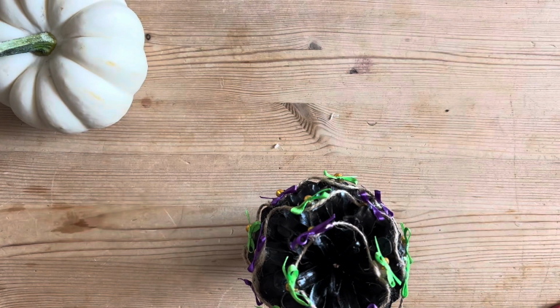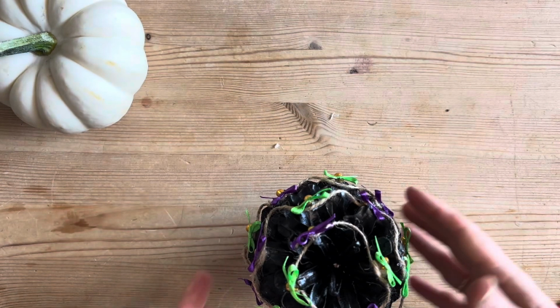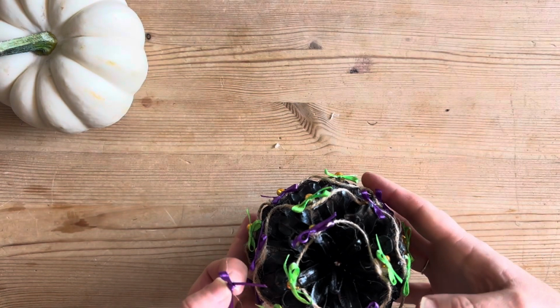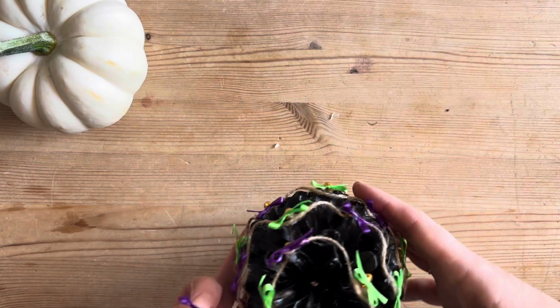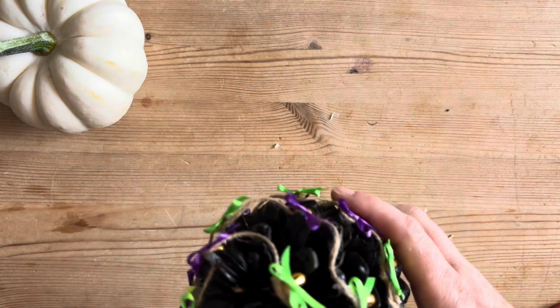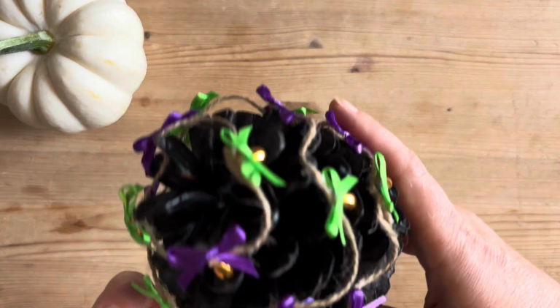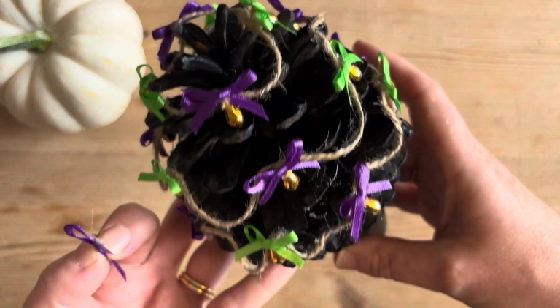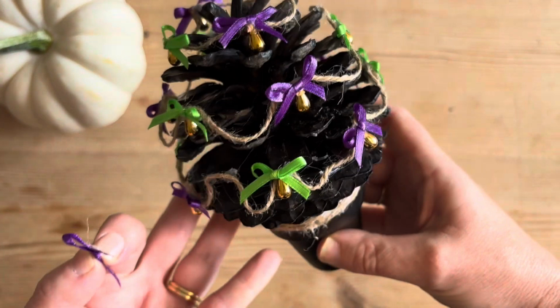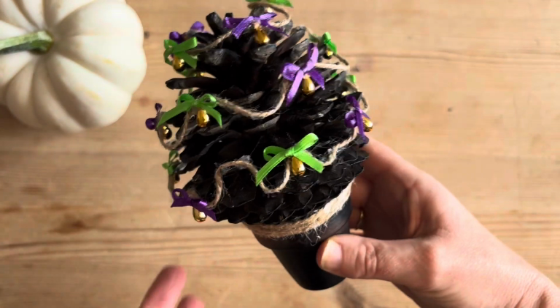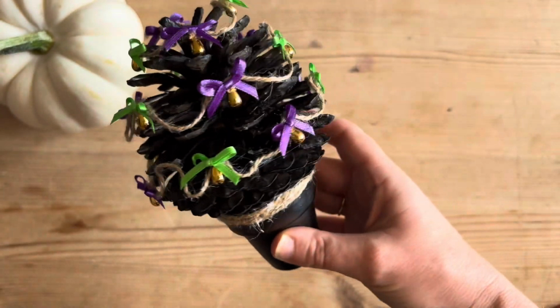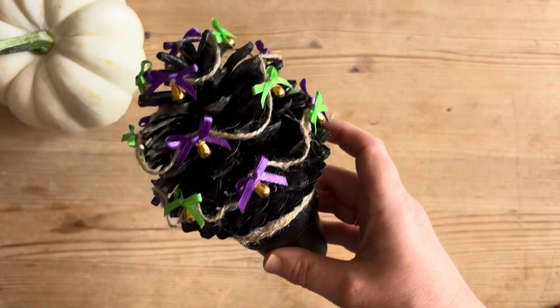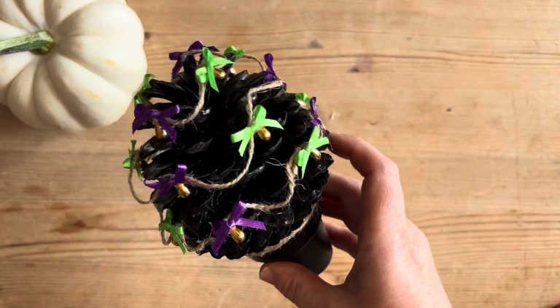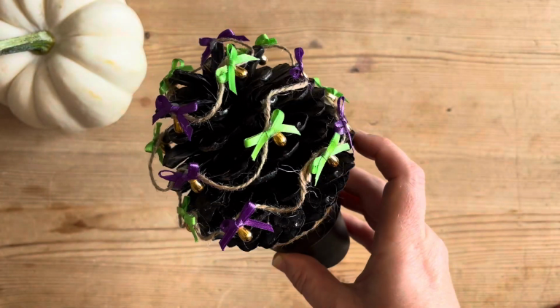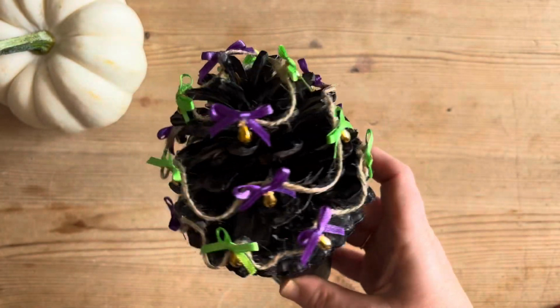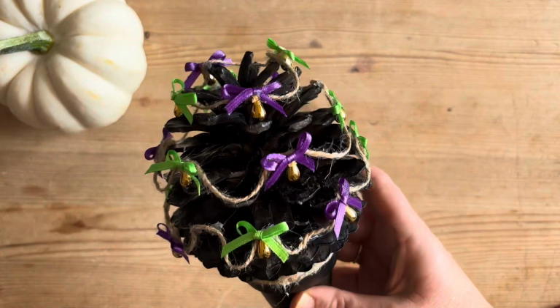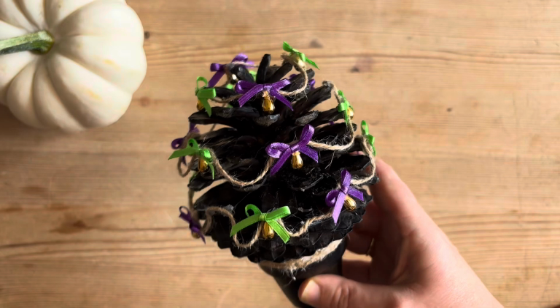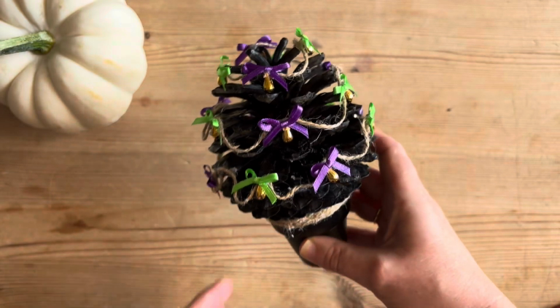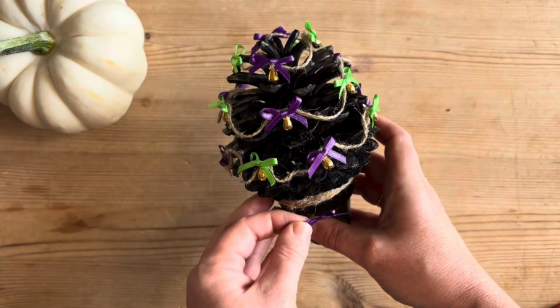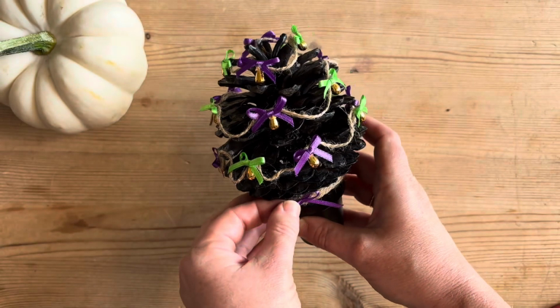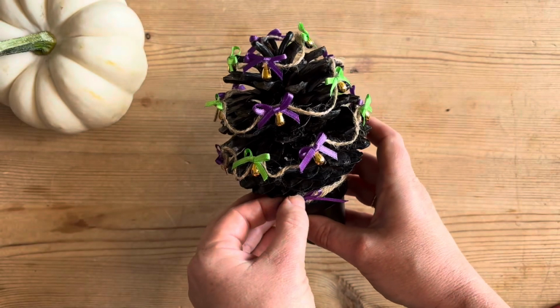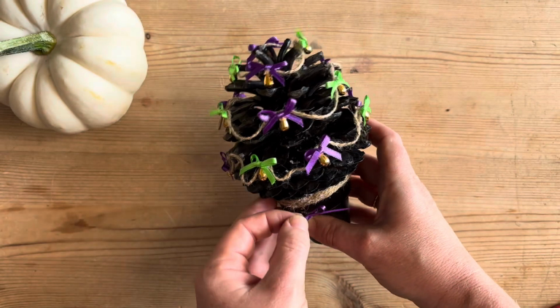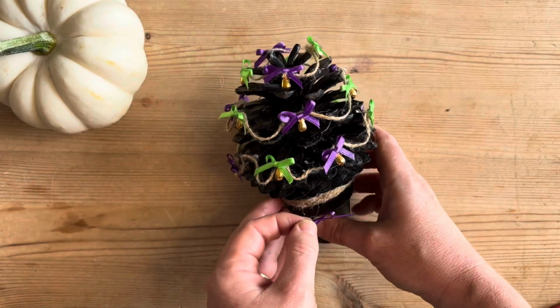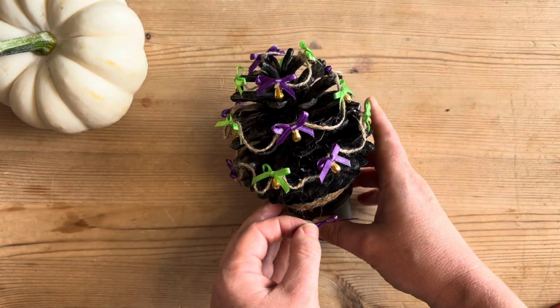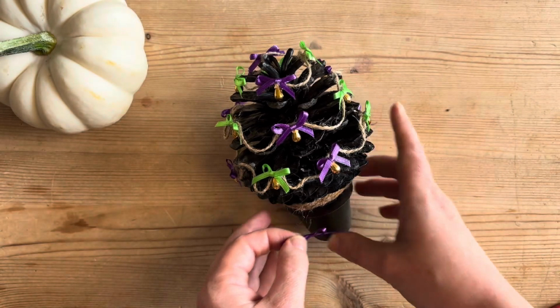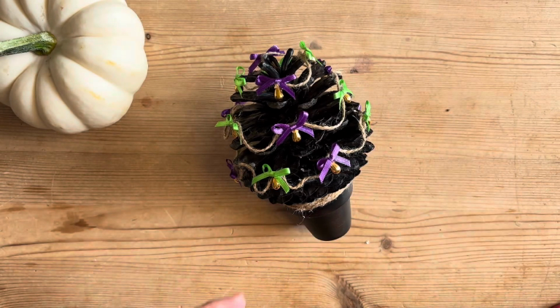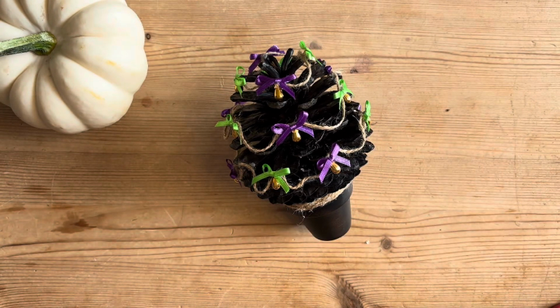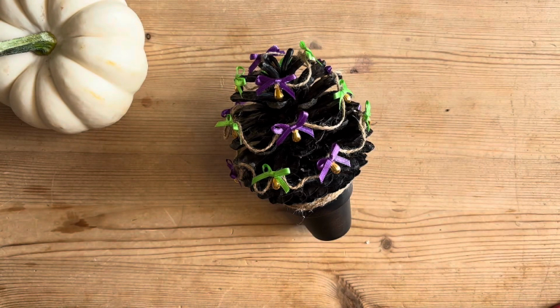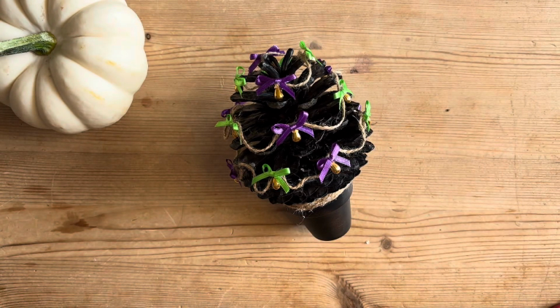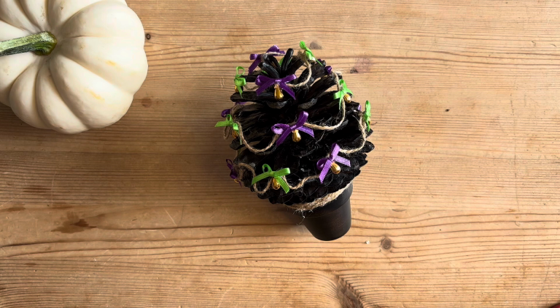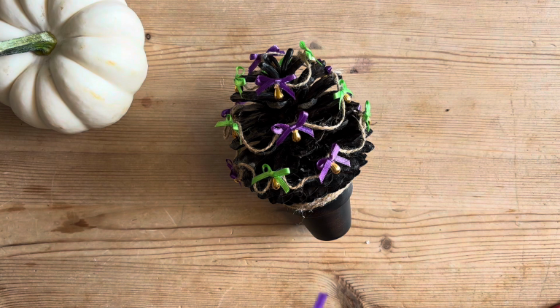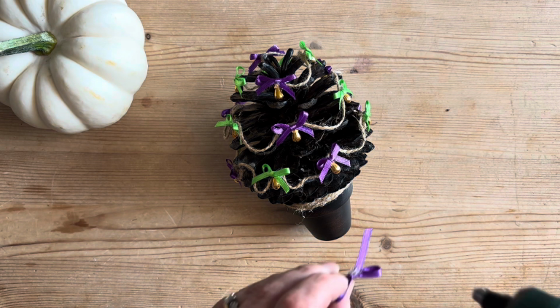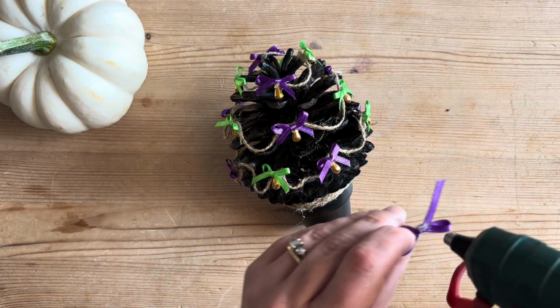And very quickly for you, but with a few burnt fingers for me, I have done the tree and it is looking gorgeous. It's so, so festive and so, so cute. A little bit of Halloween, a little bit of Christmas — I don't know, it's a bit of a mishmash.